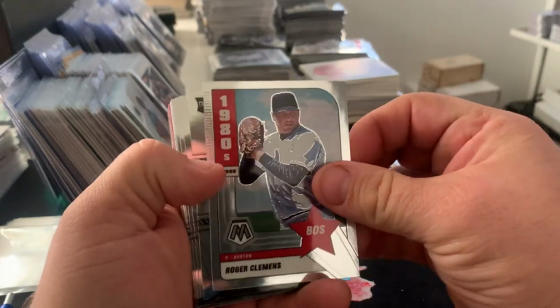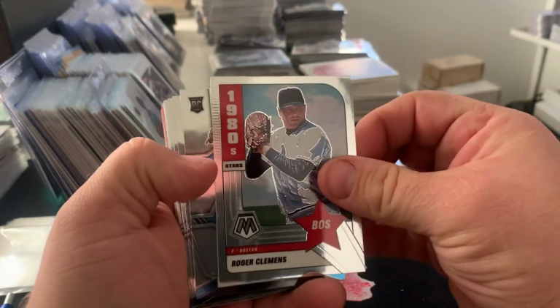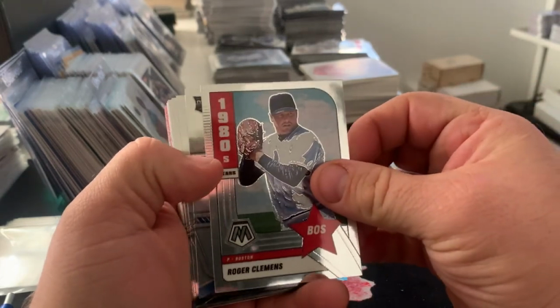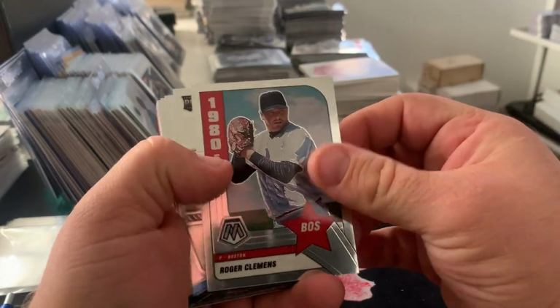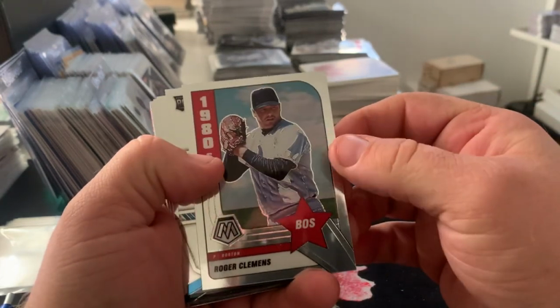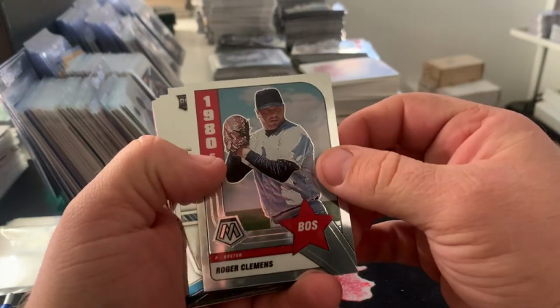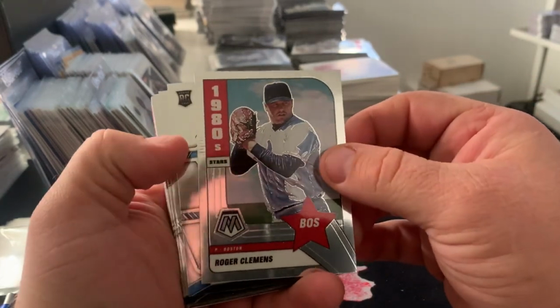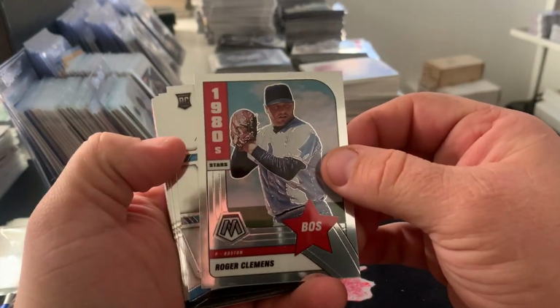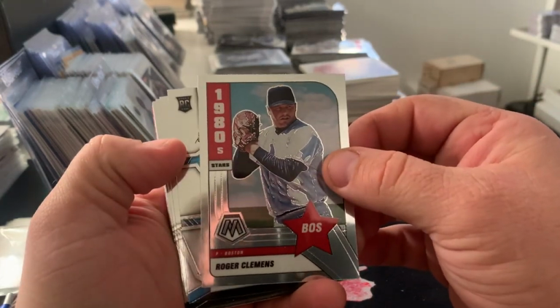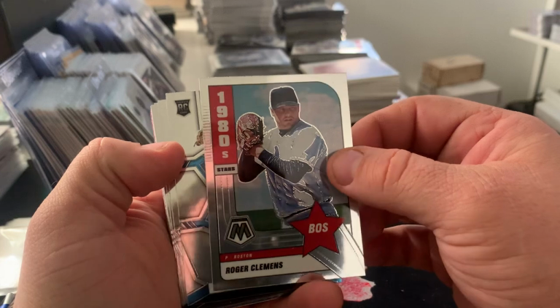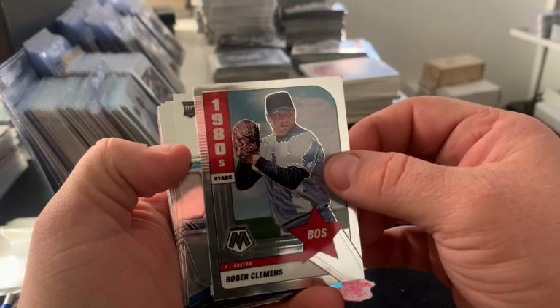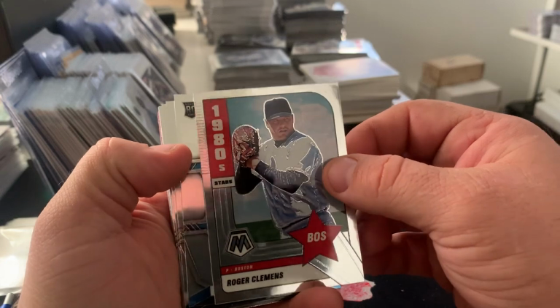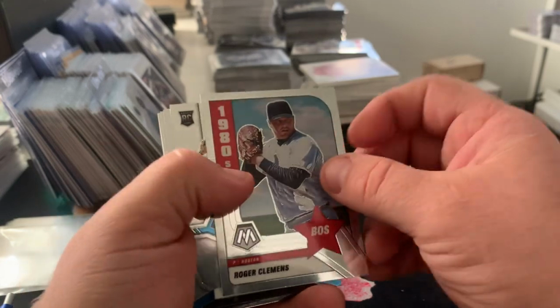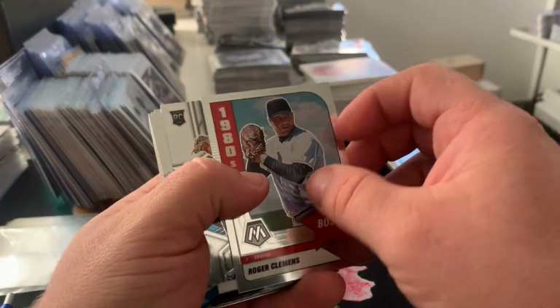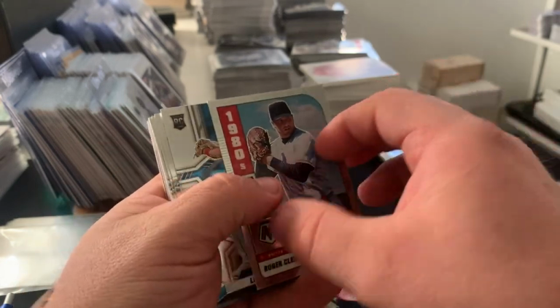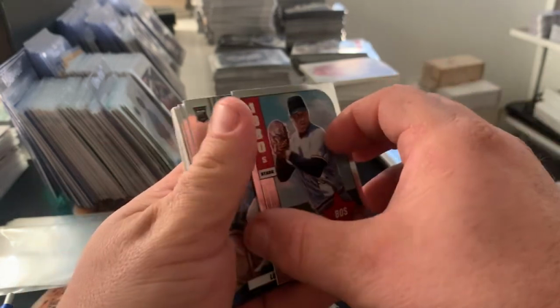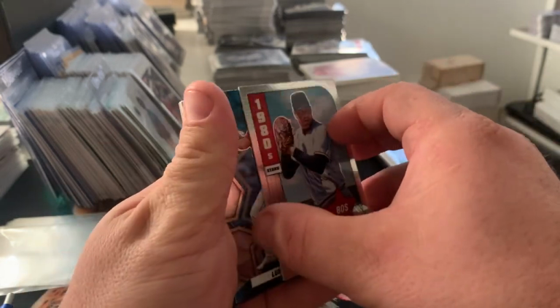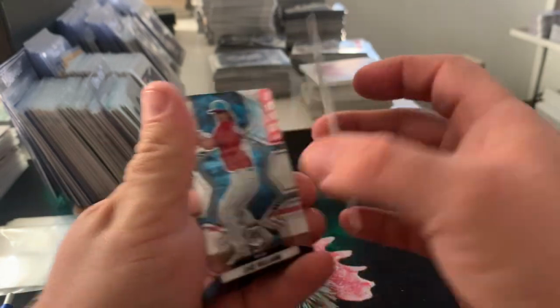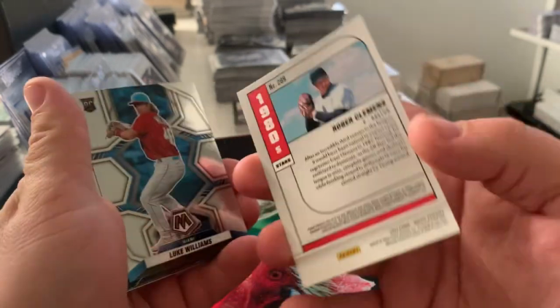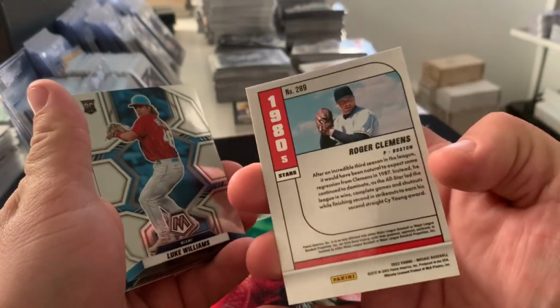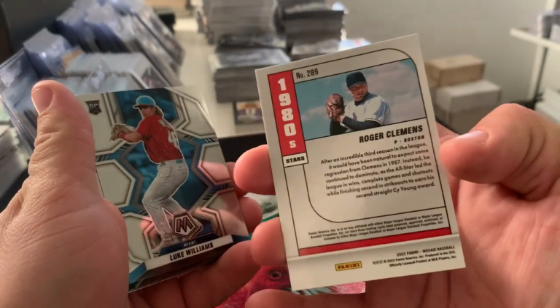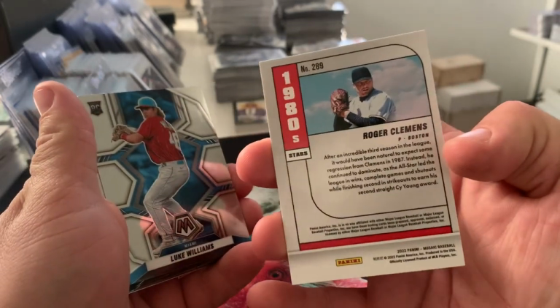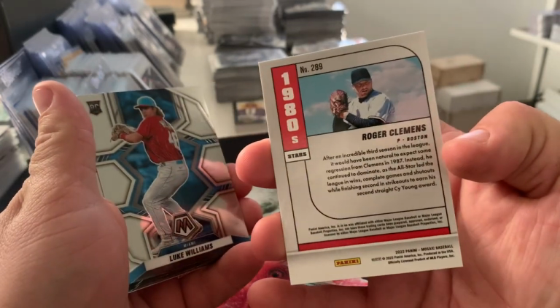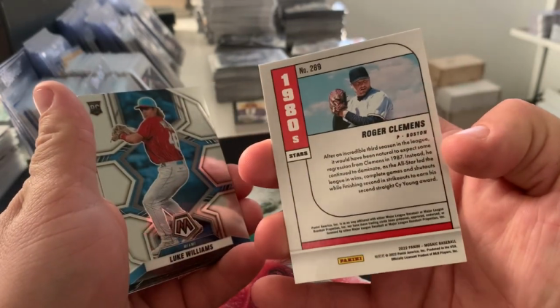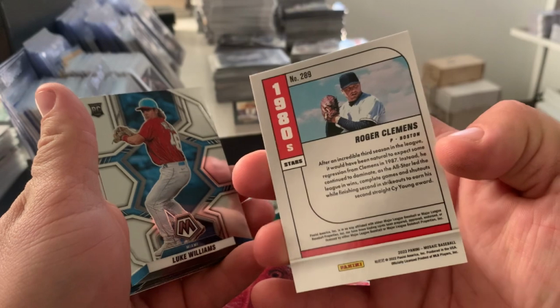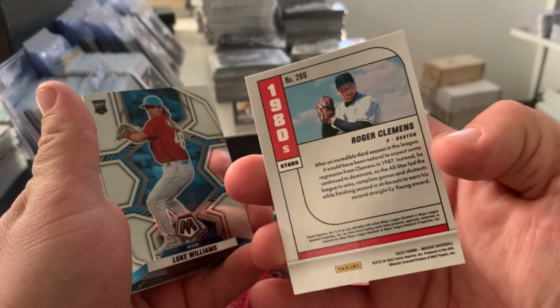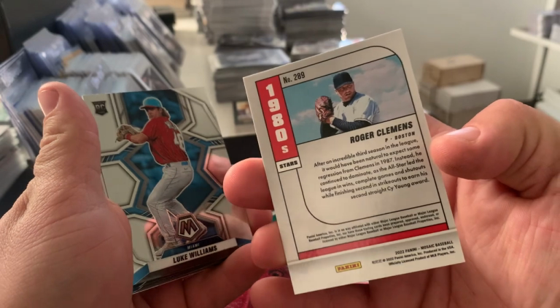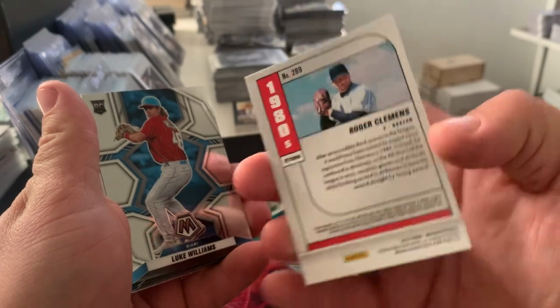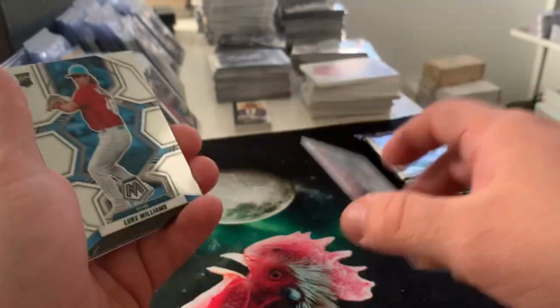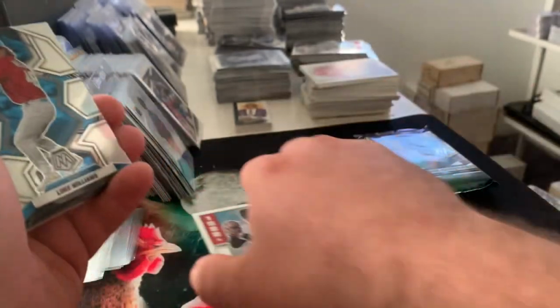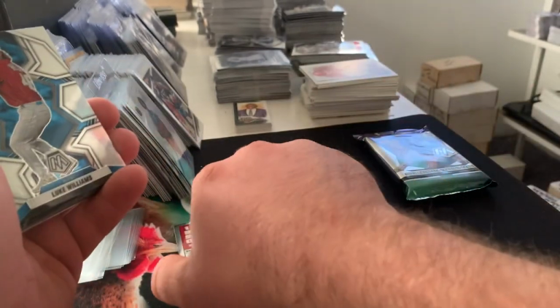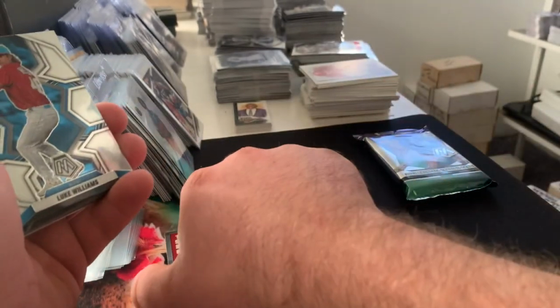Off the front we get a 1980s insert of Roger Clemens — that looks like it's just the base. Yeah, on the back it would say prism somewhere — that's just the base, so it's a base insert.